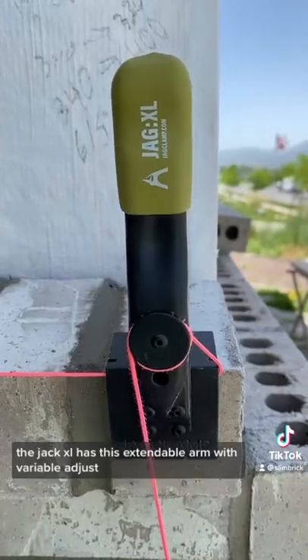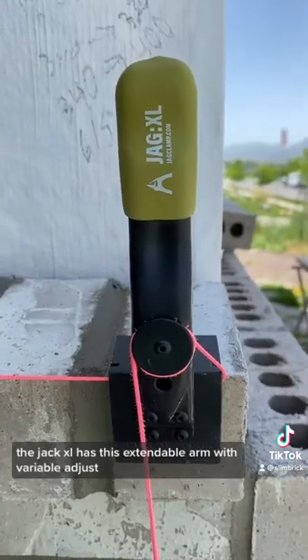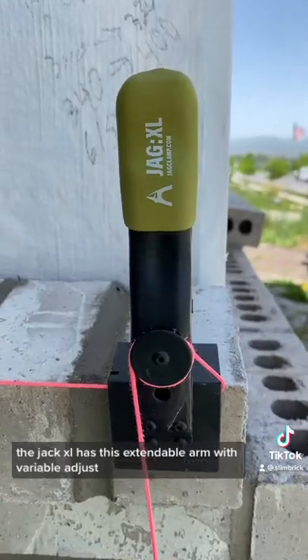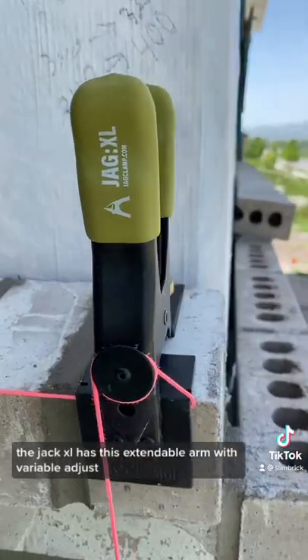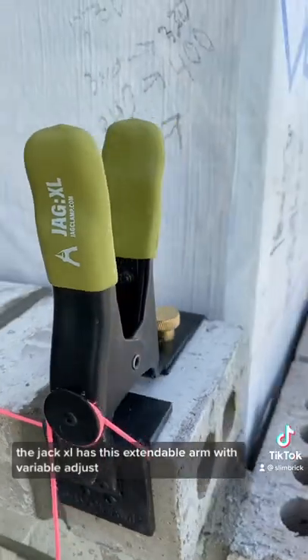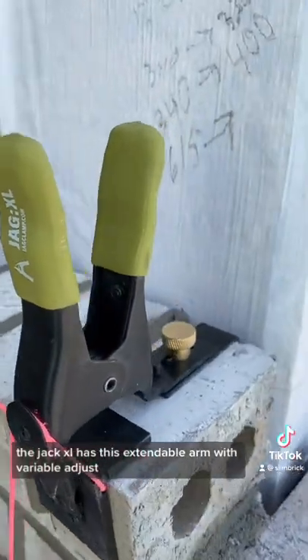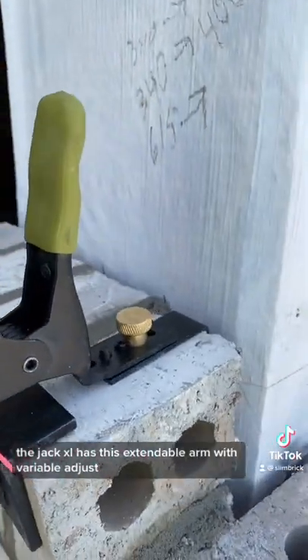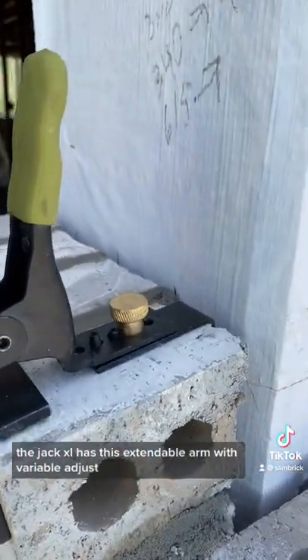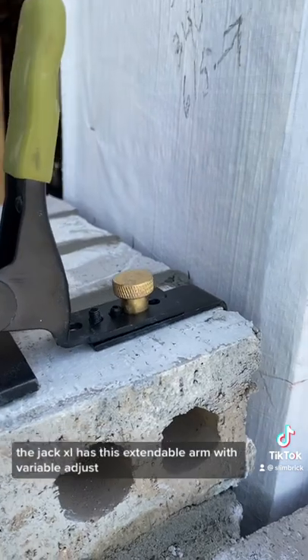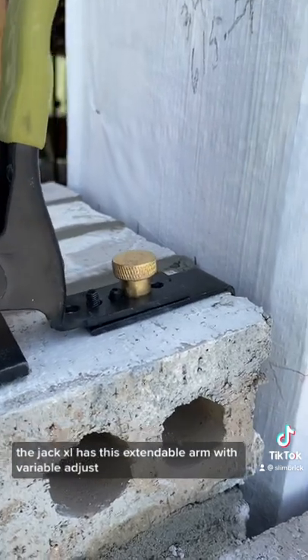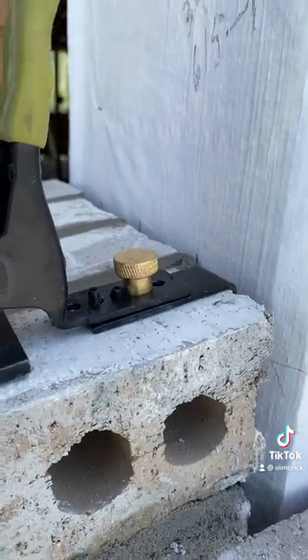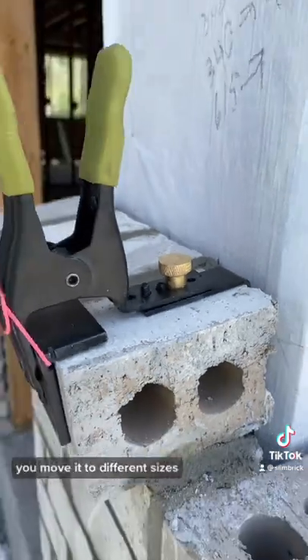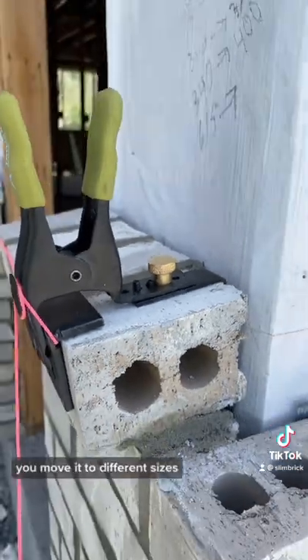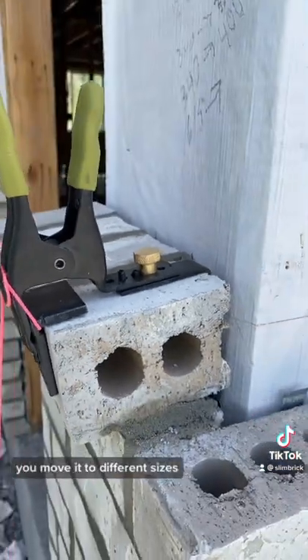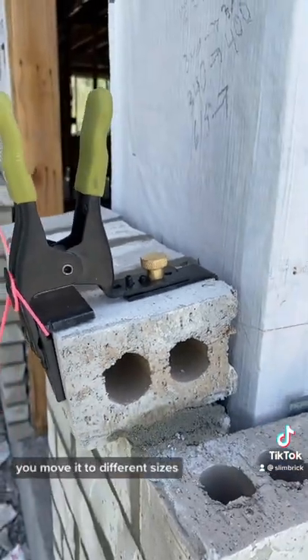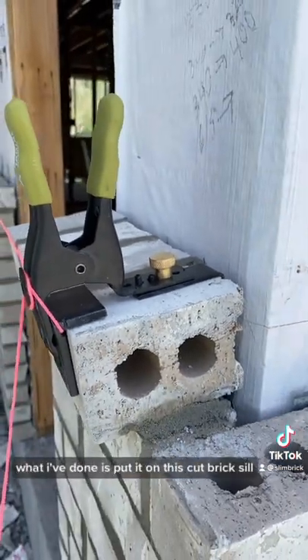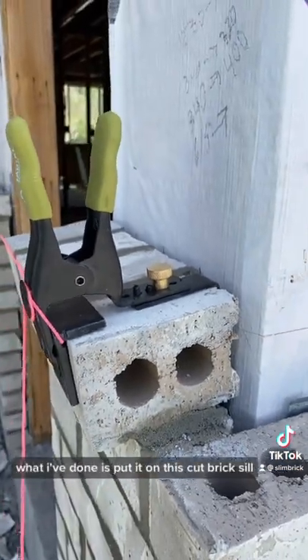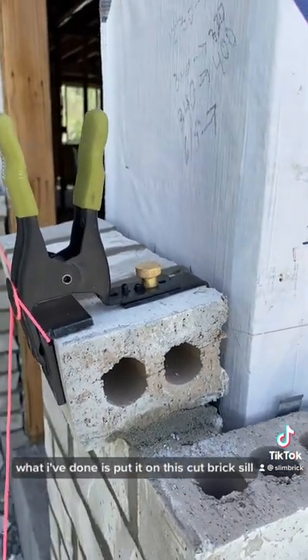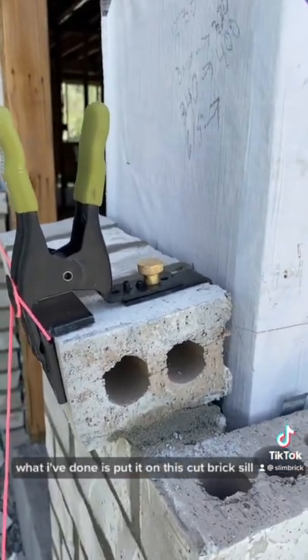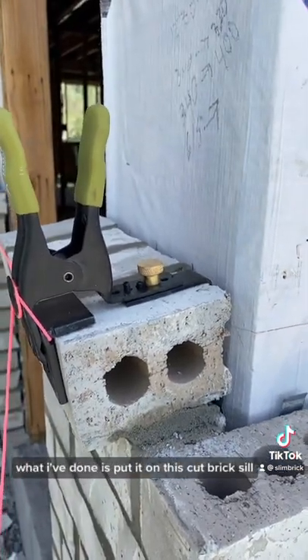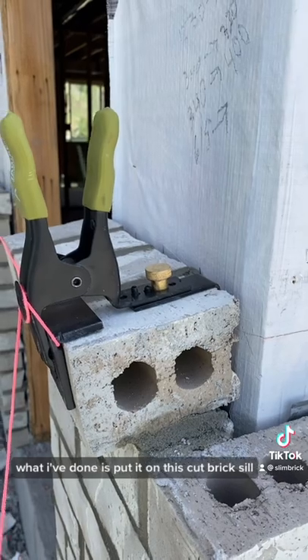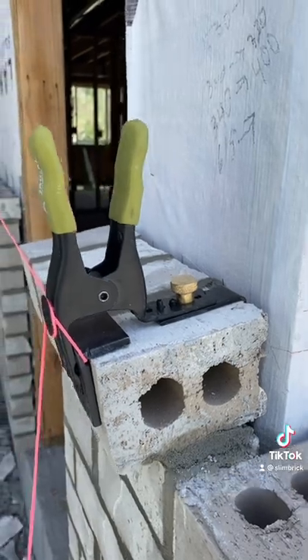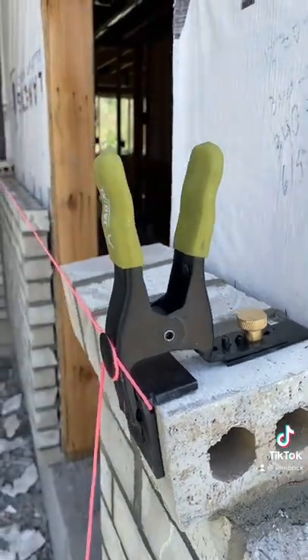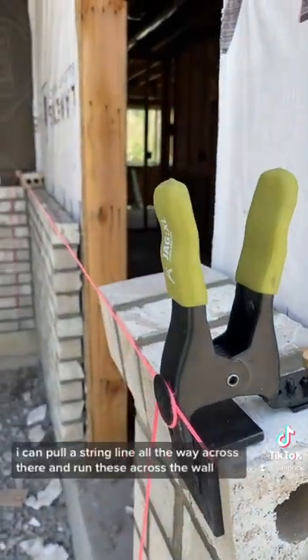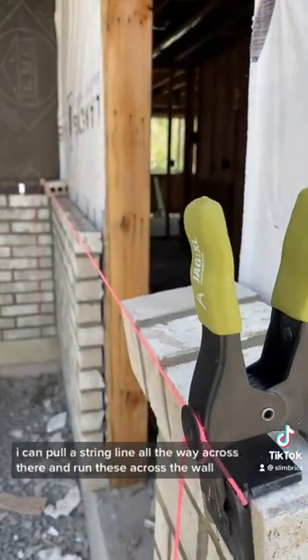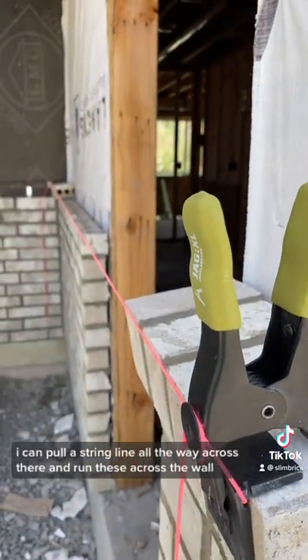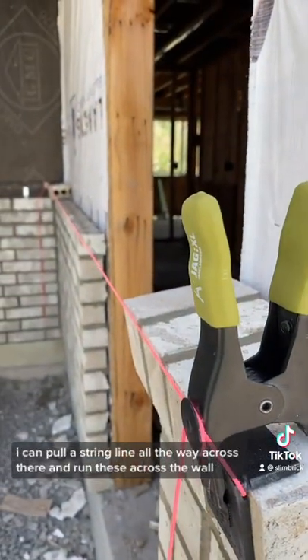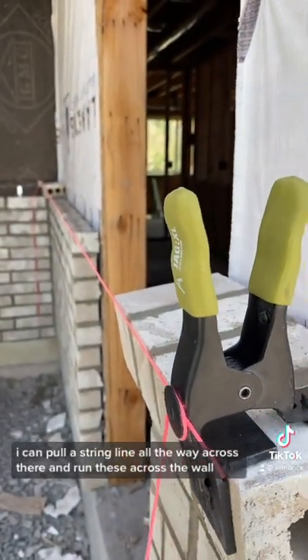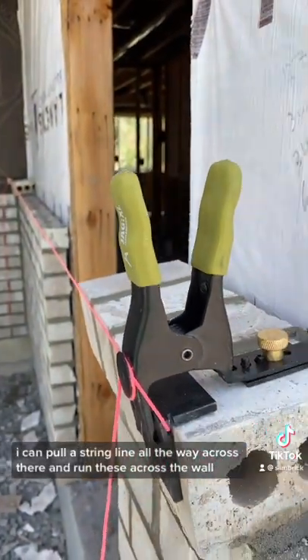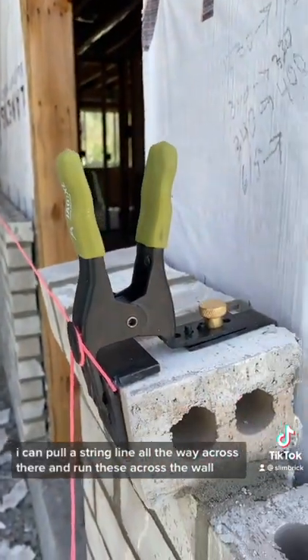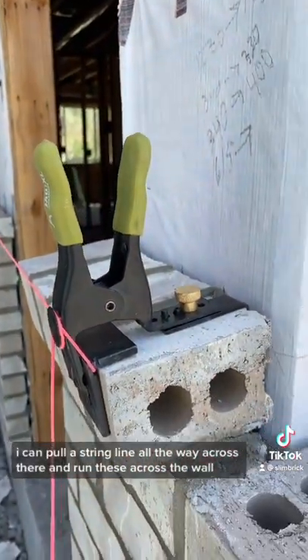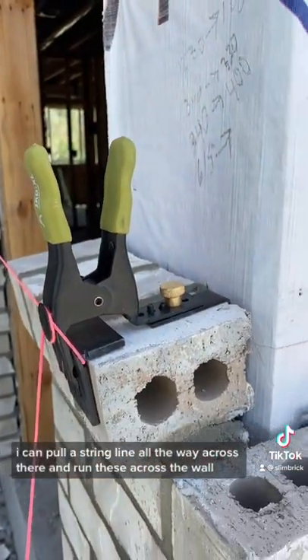The JAG XL has this extendable arm with a variable adjust — you can move it to different sizes. What I've done is put it on this cut brick seal. I can pull a string line all the way across there and run these across the wall.